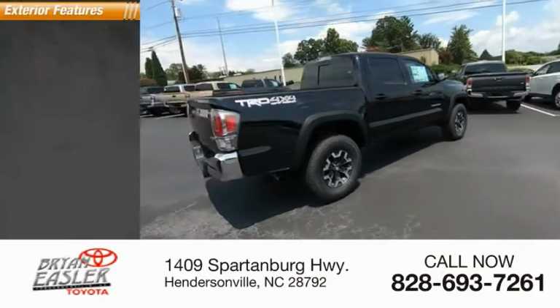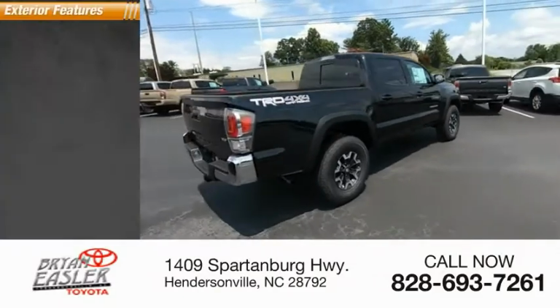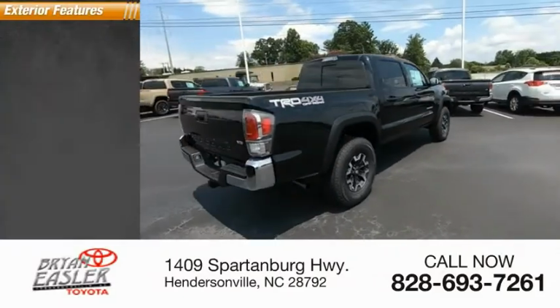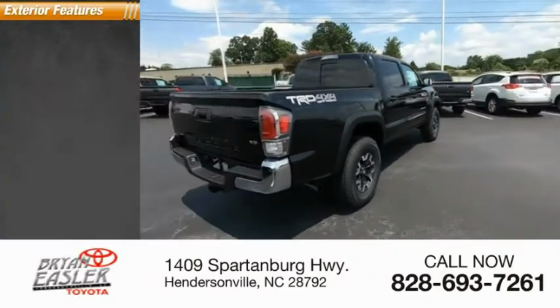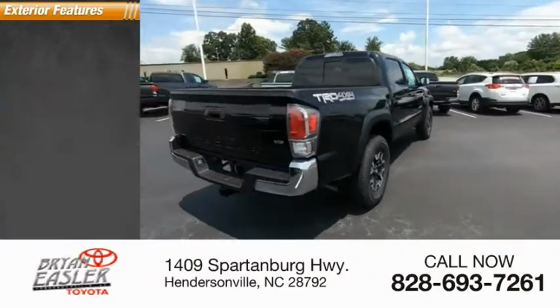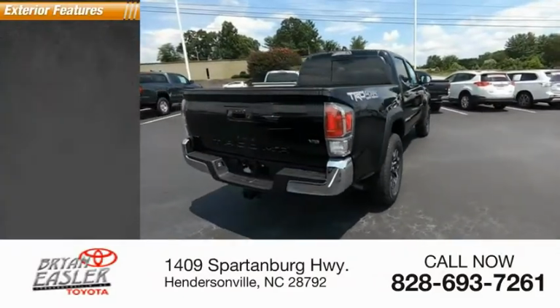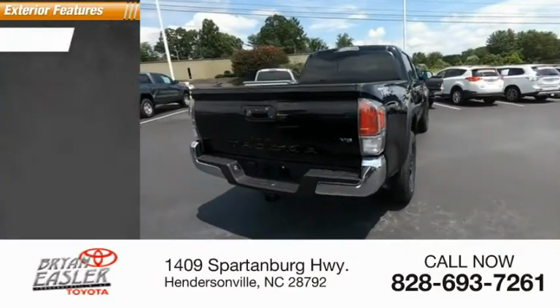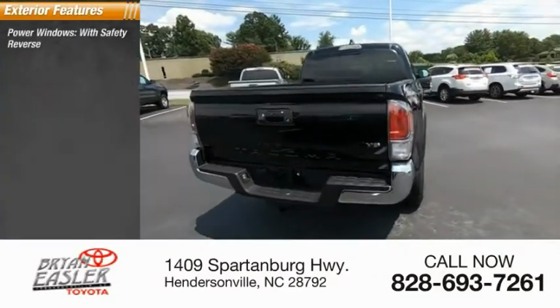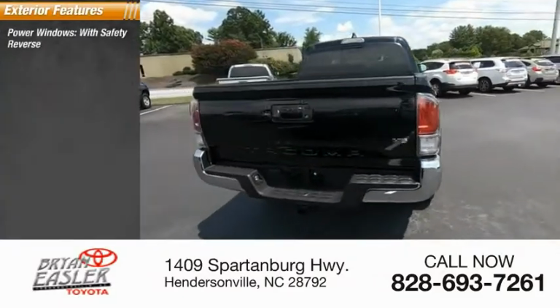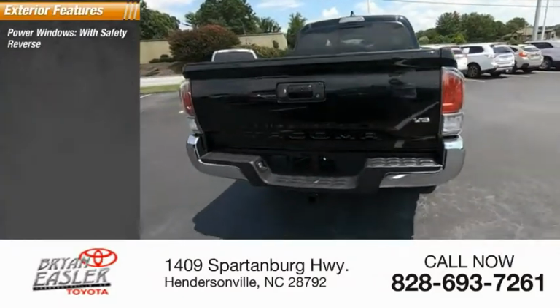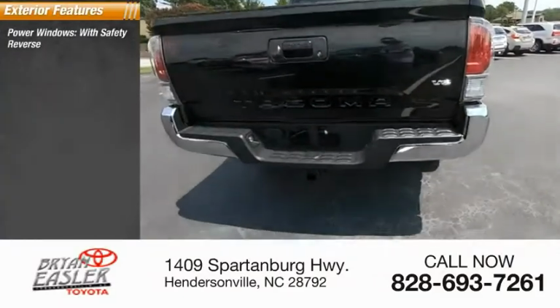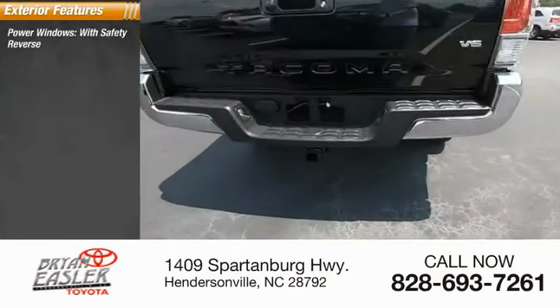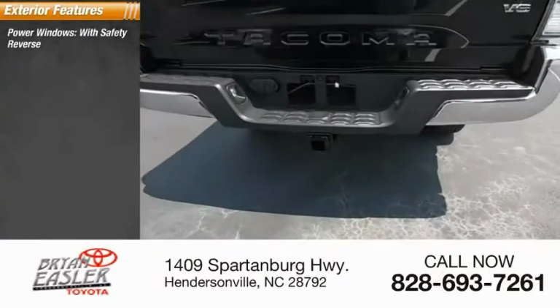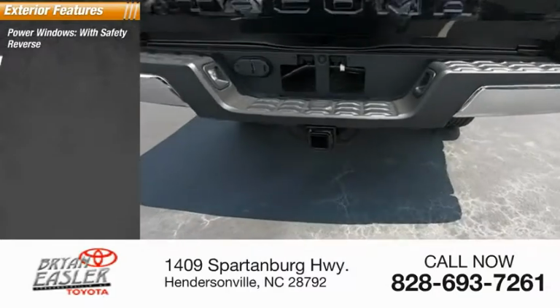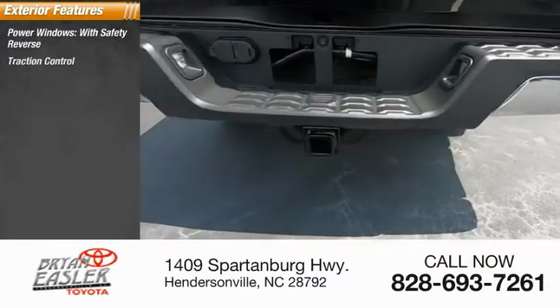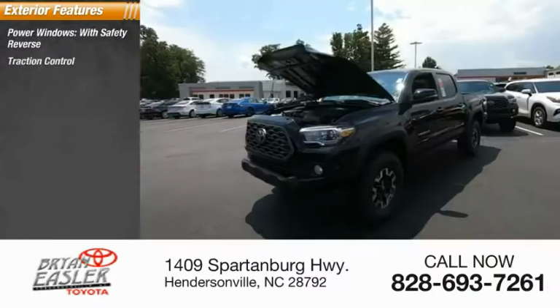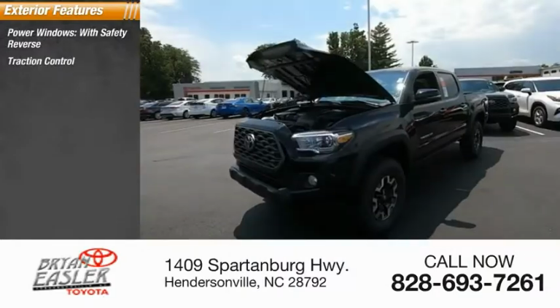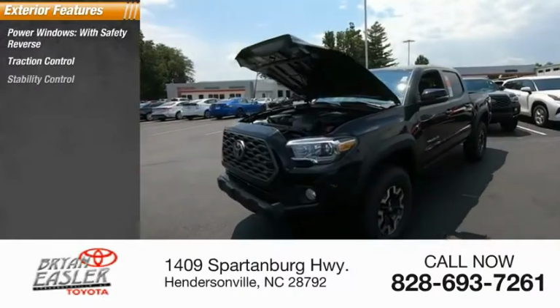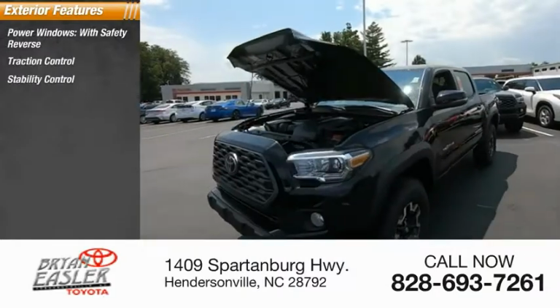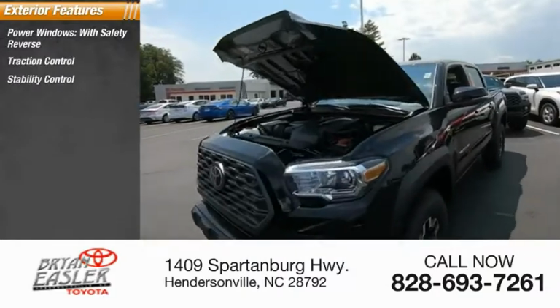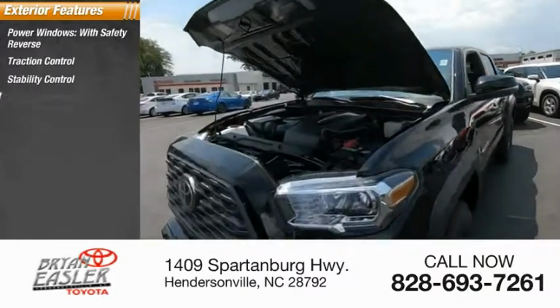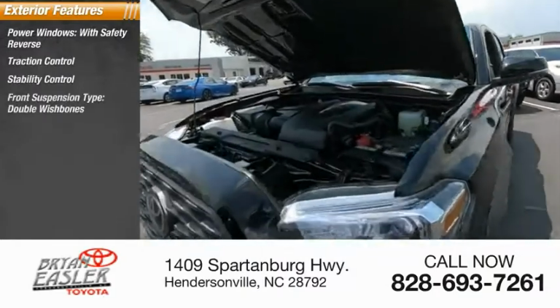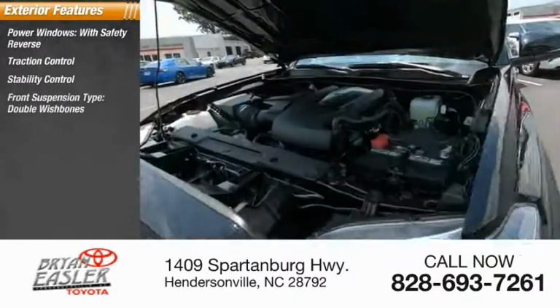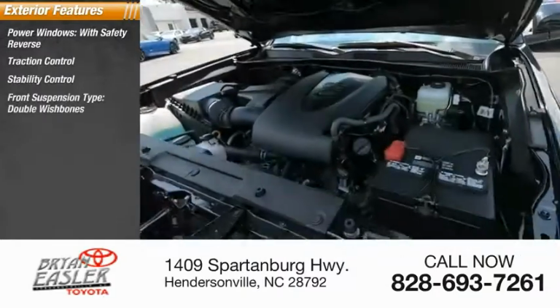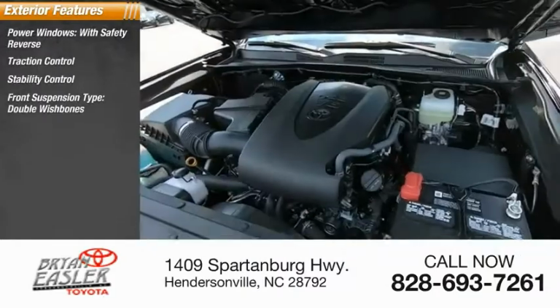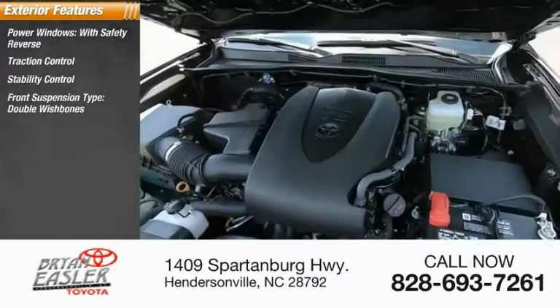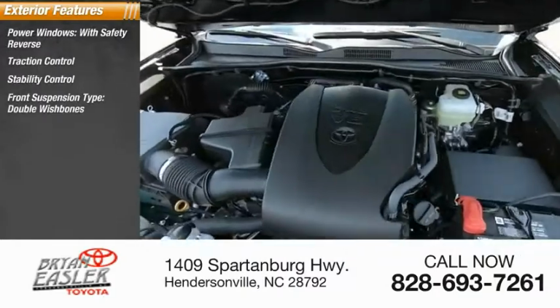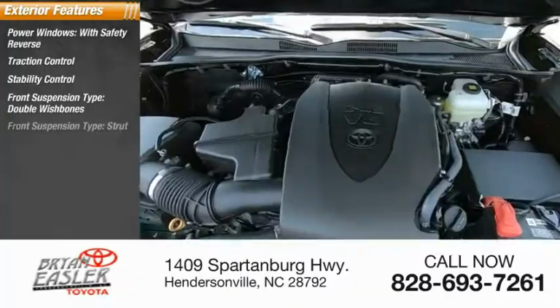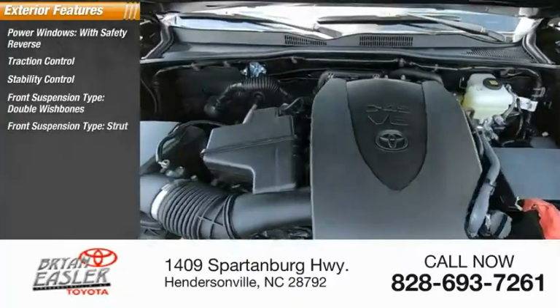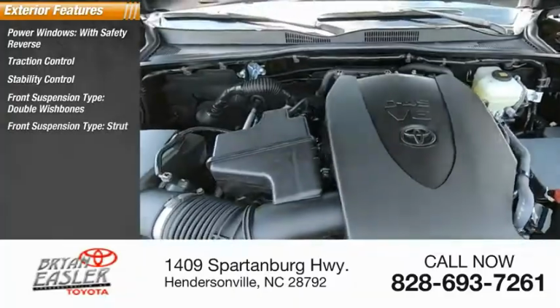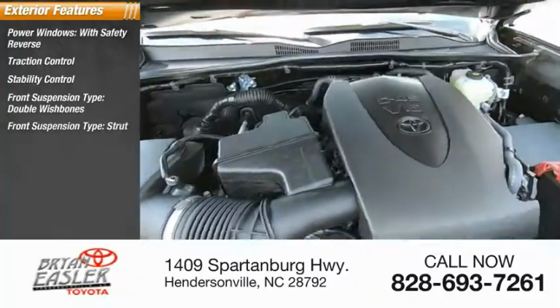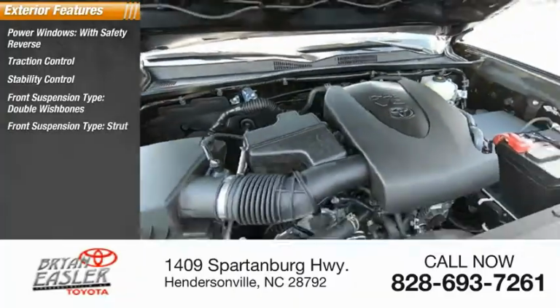Here are some of this vehicle's great options: power windows with safety reverse, traction control, stability control, front suspension type double wishbones, and front suspension type strut.